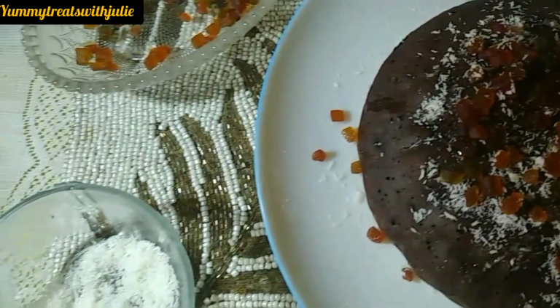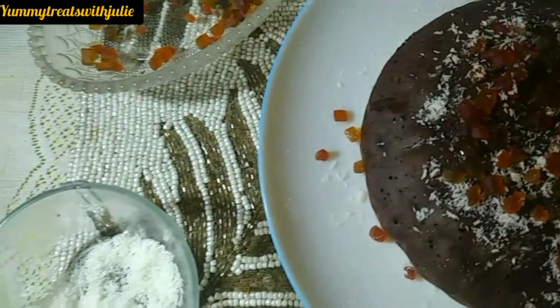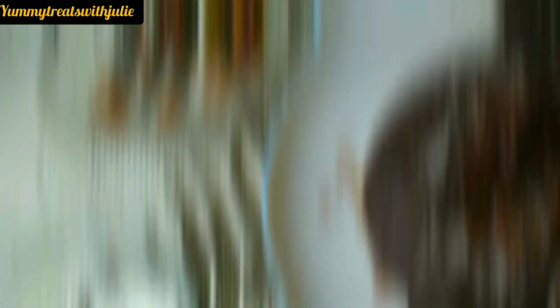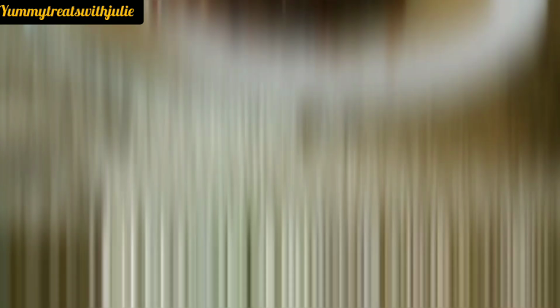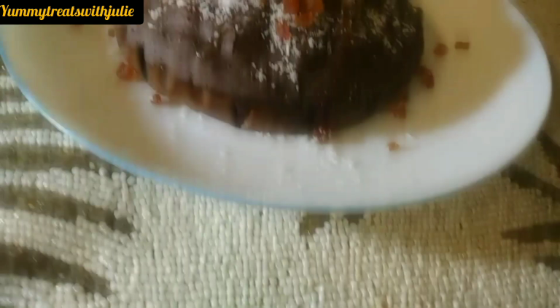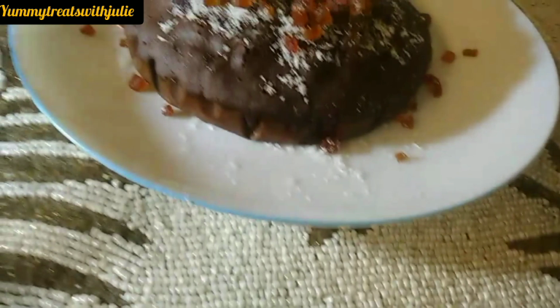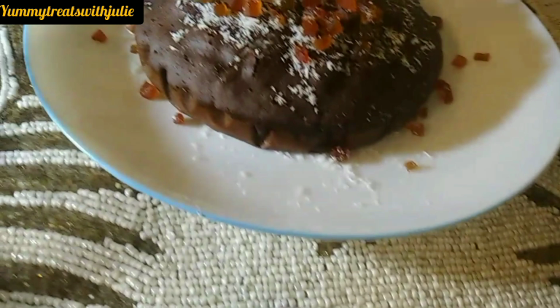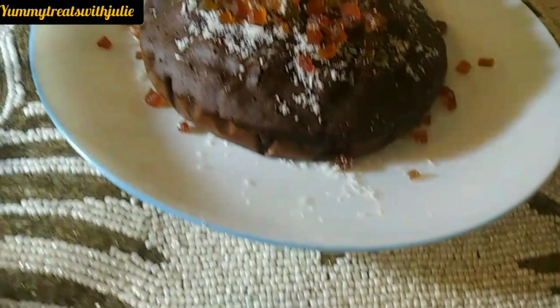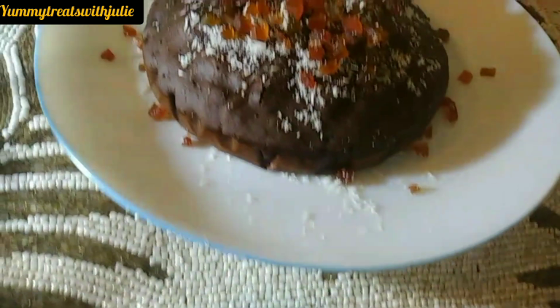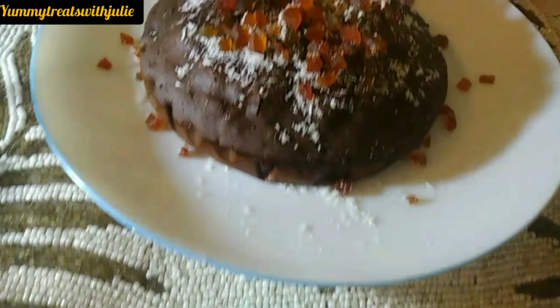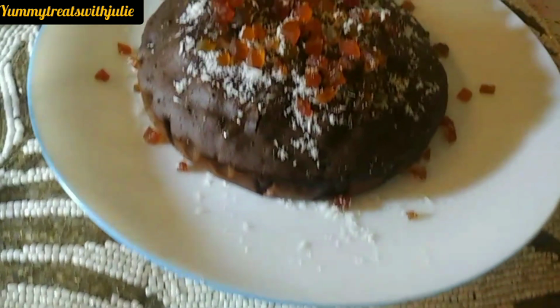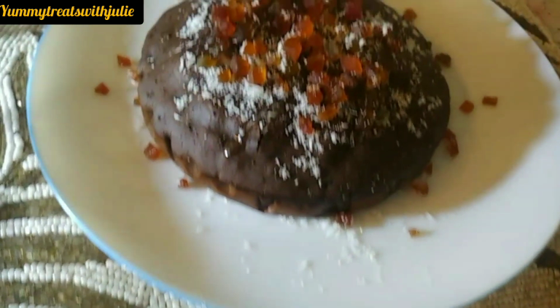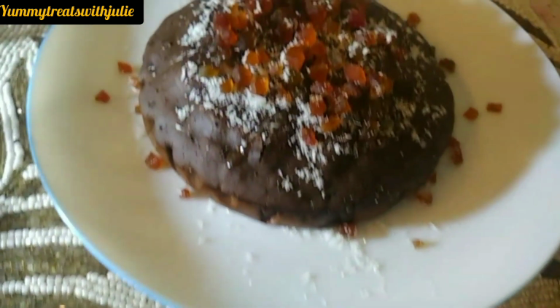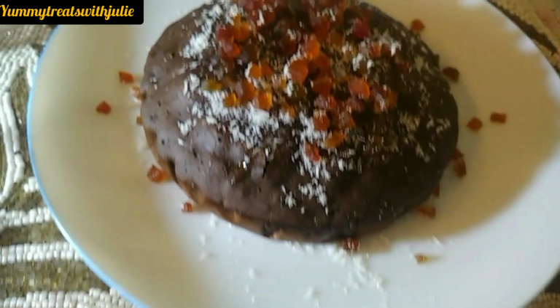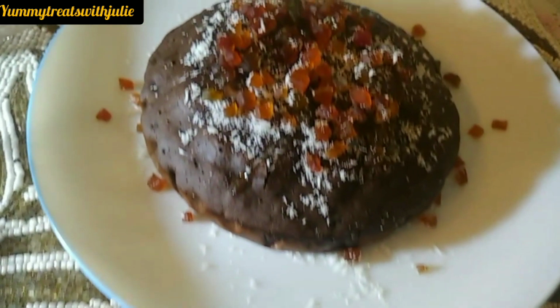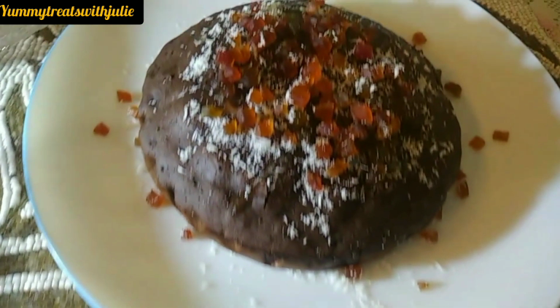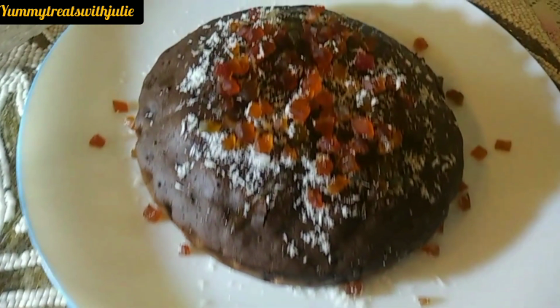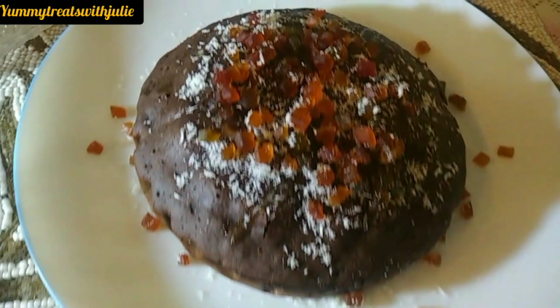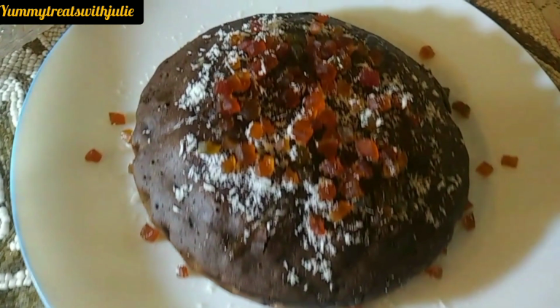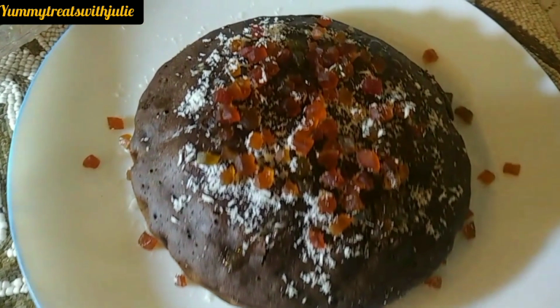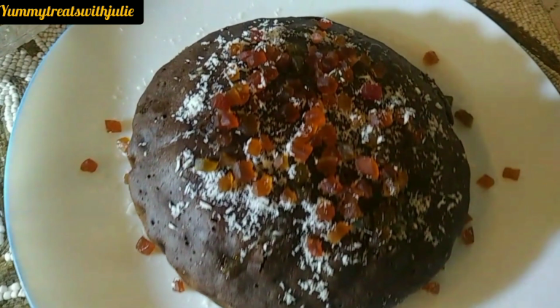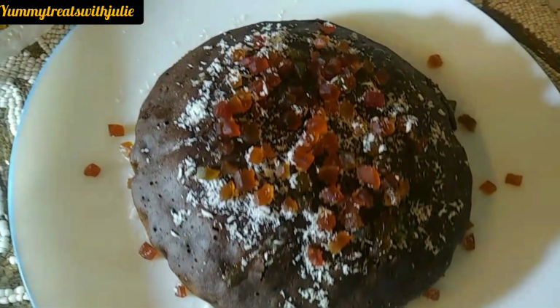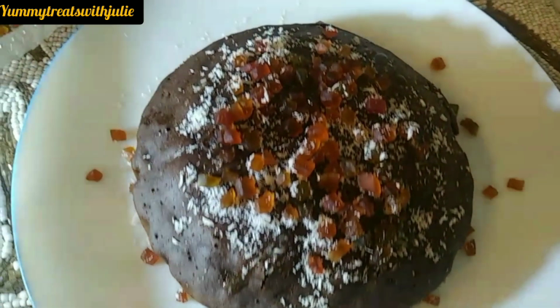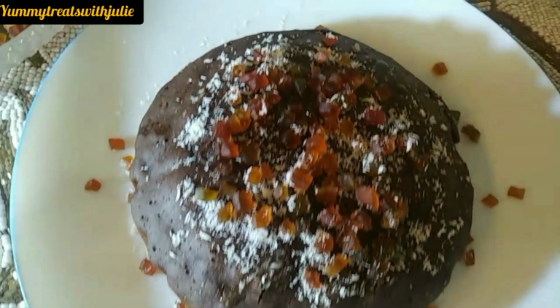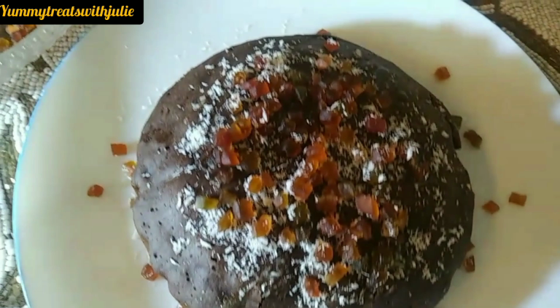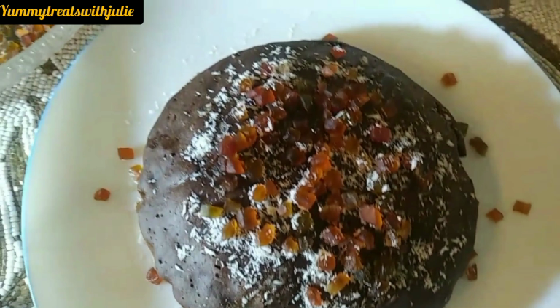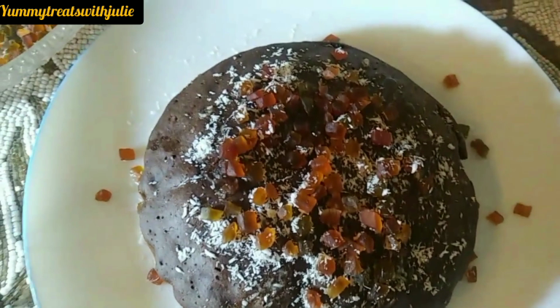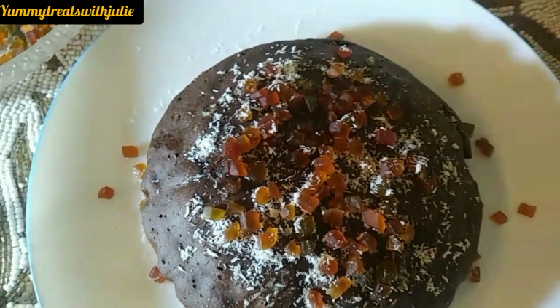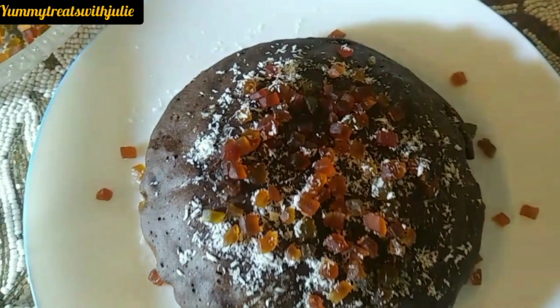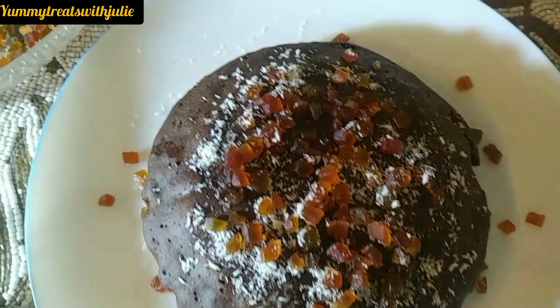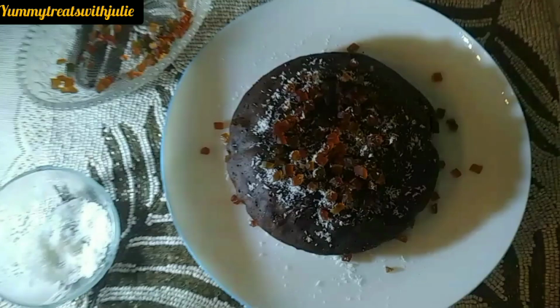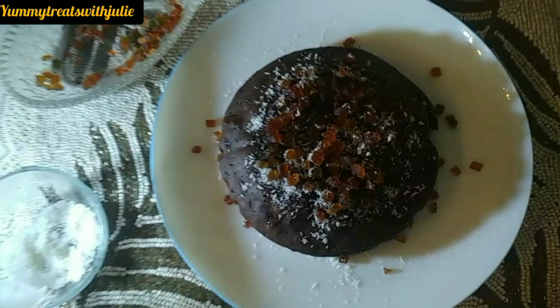But this pancake is not made as a pancake — it is made as a cake. It is very soft, spongy, and lightly sweet. The most important thing is that the taste is very good.